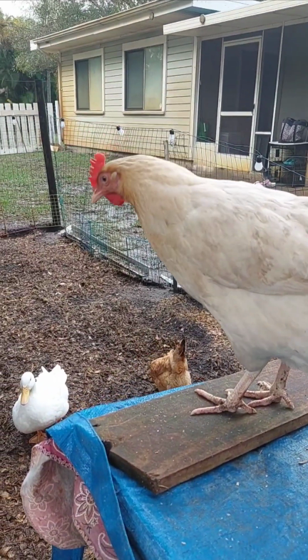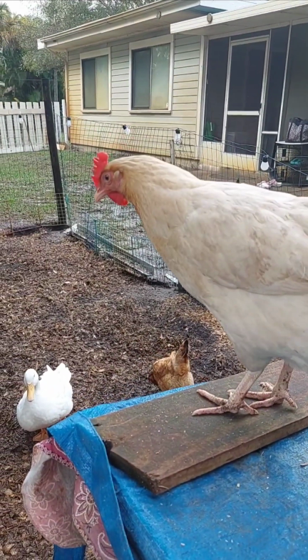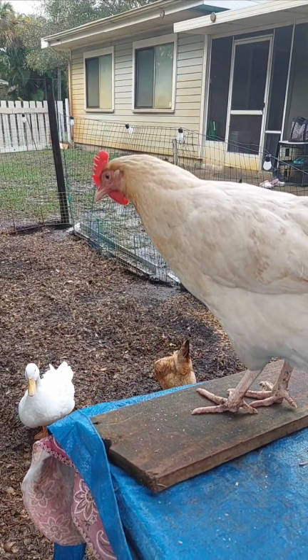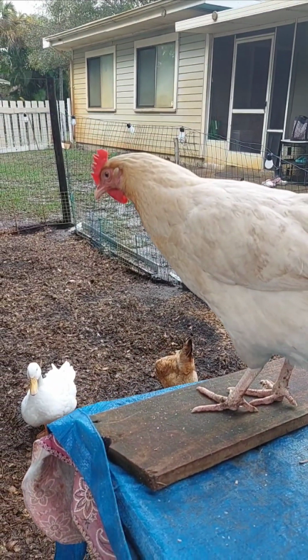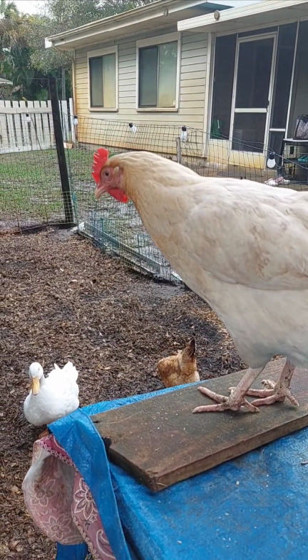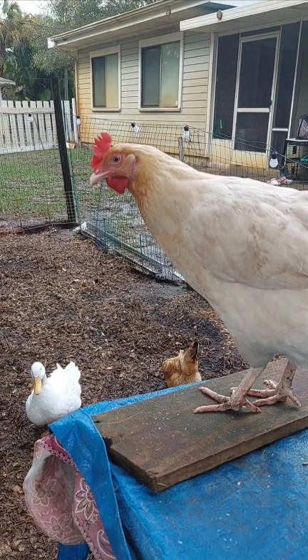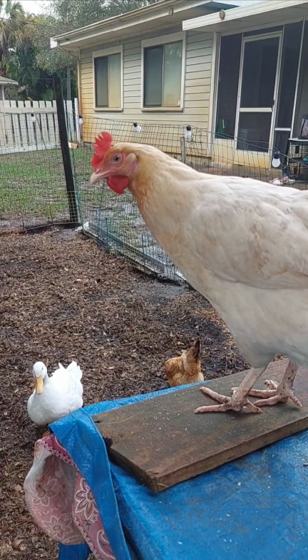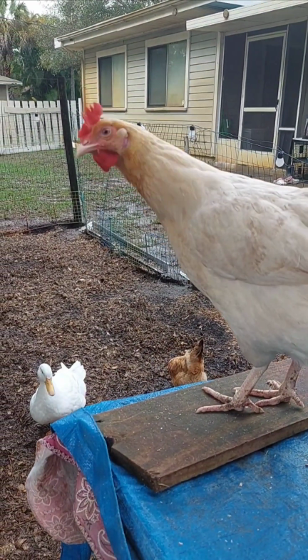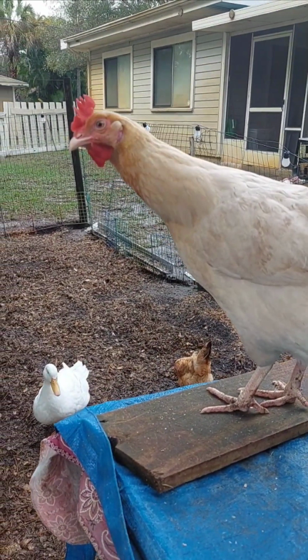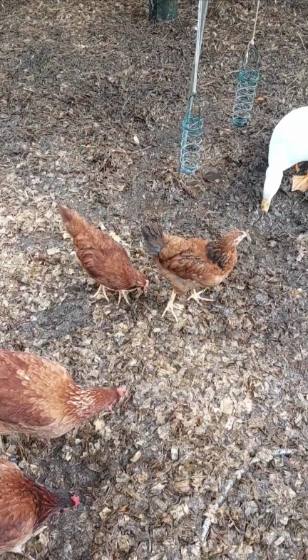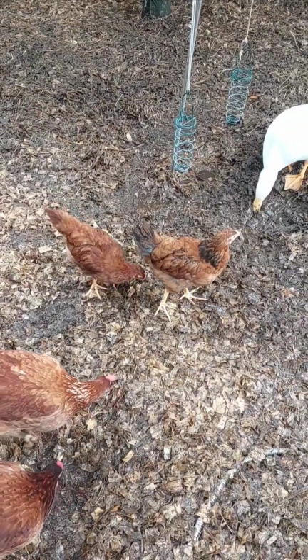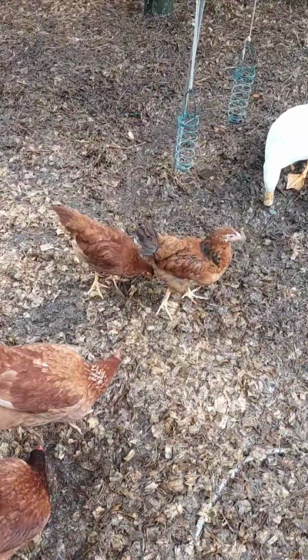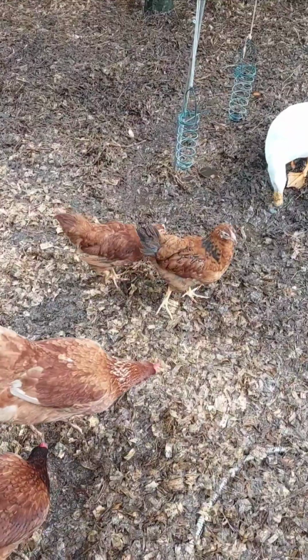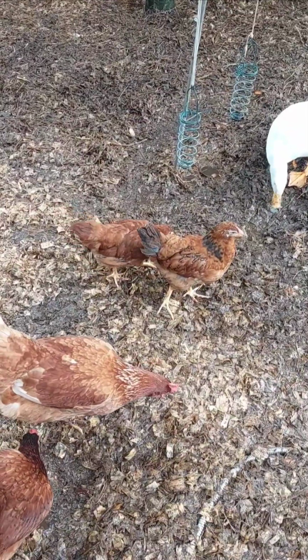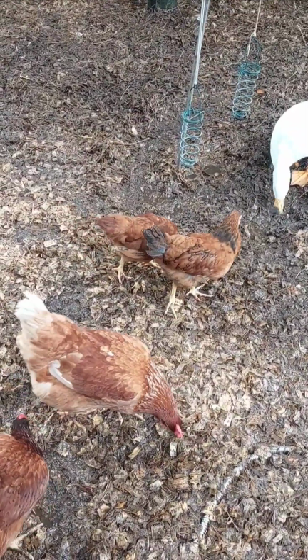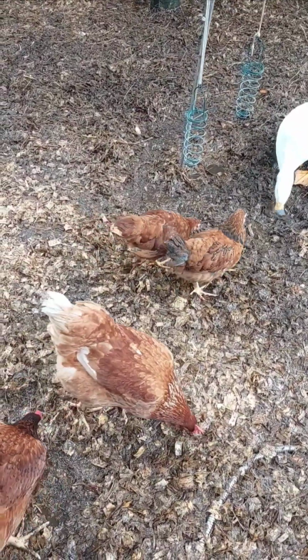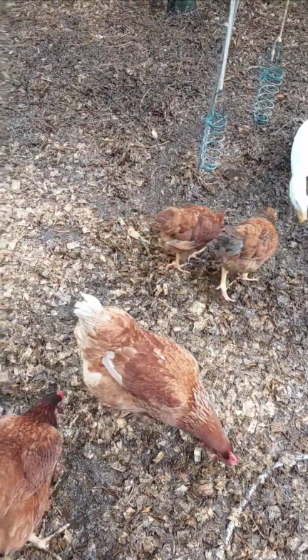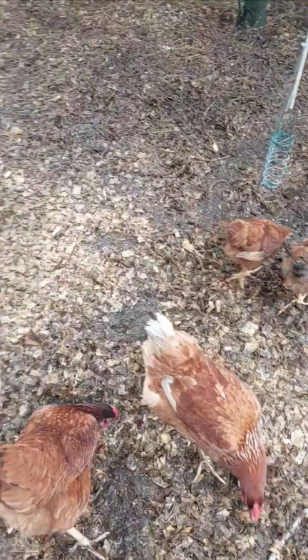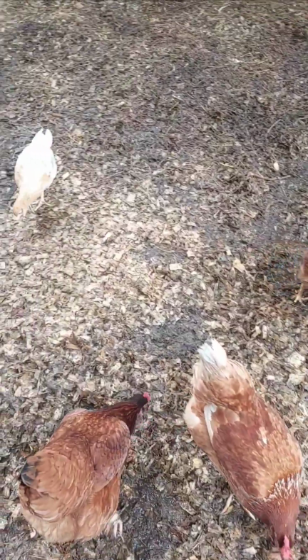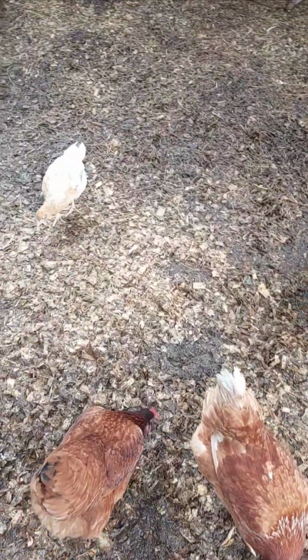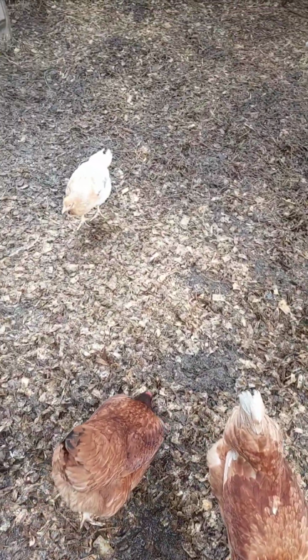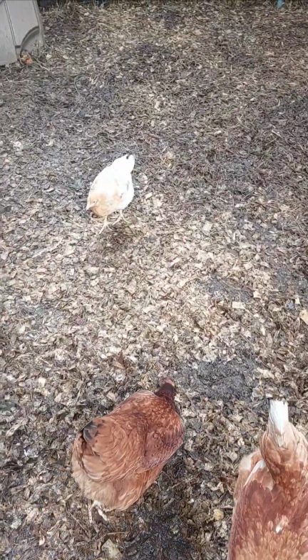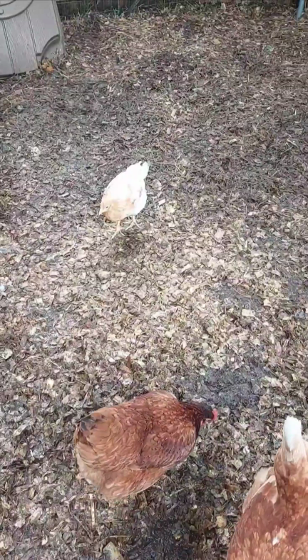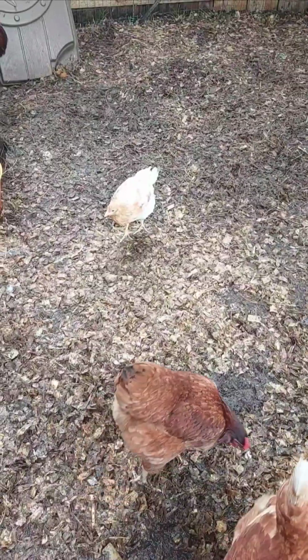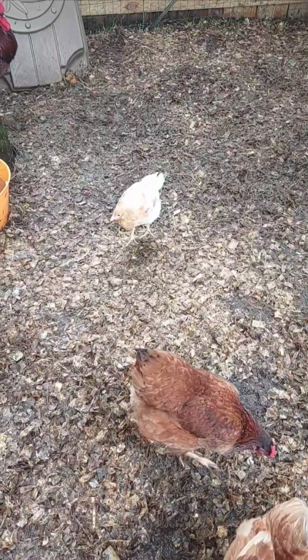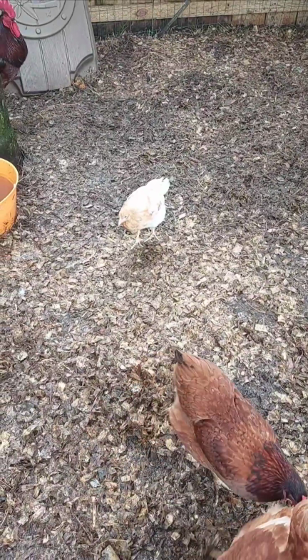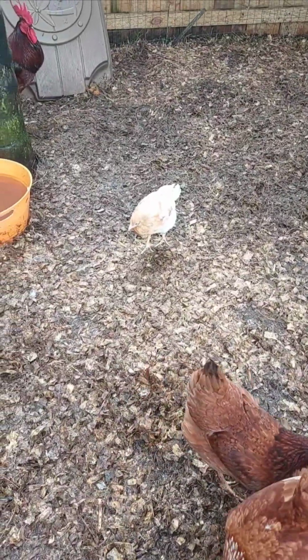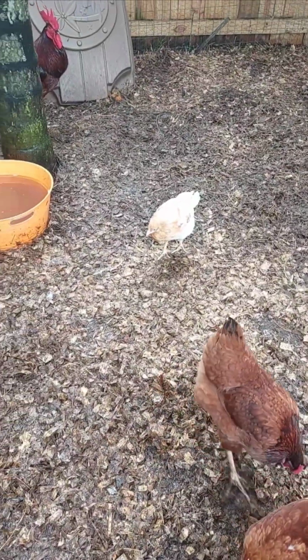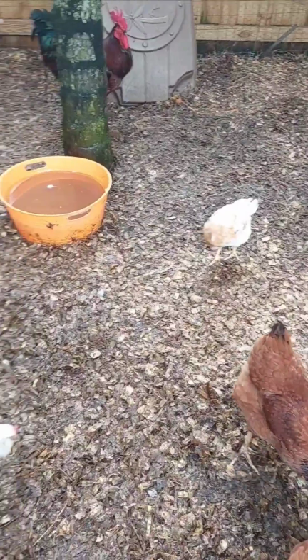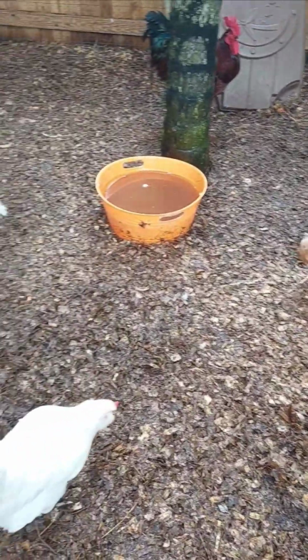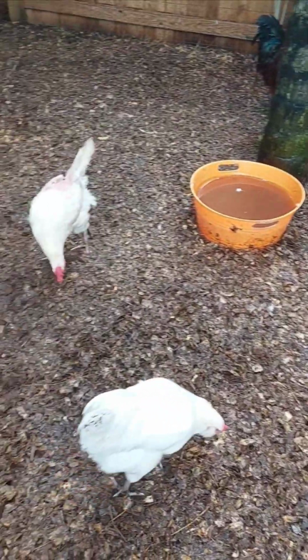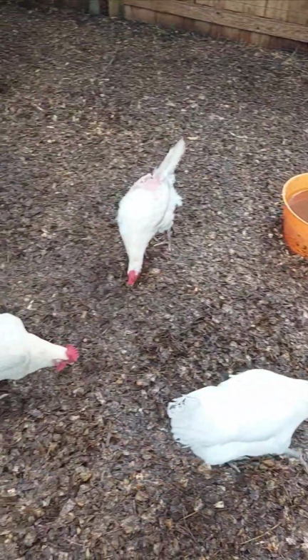It's especially helpful in the wild, where they might need to eat fast to avoid predators. Once their crop is full, they can relax and let the body gradually send food to the stomach for proper digestion.